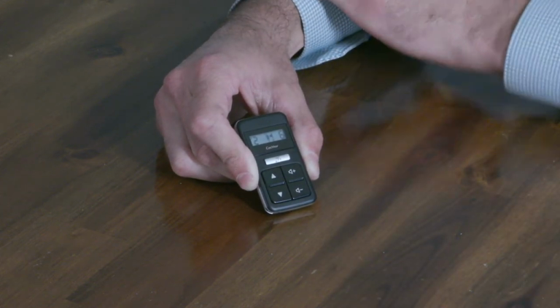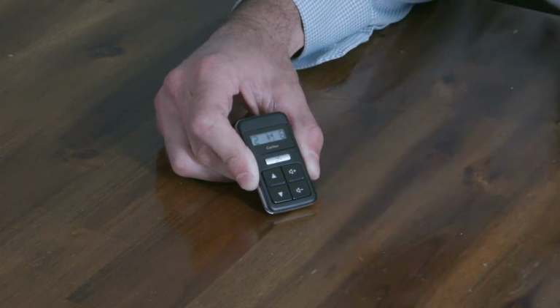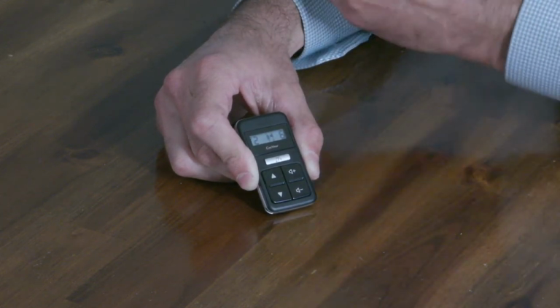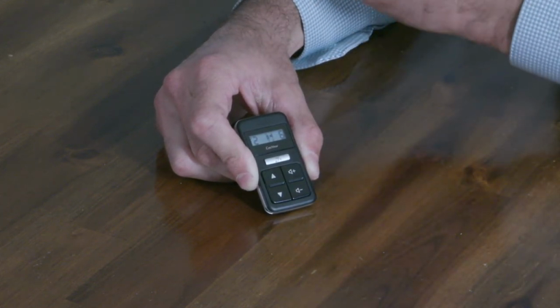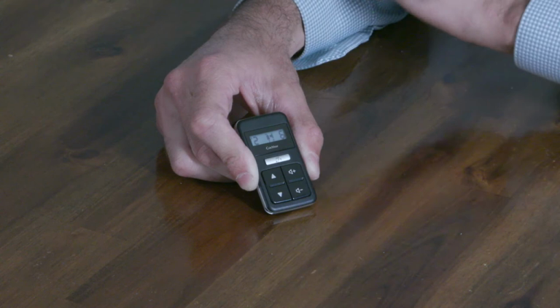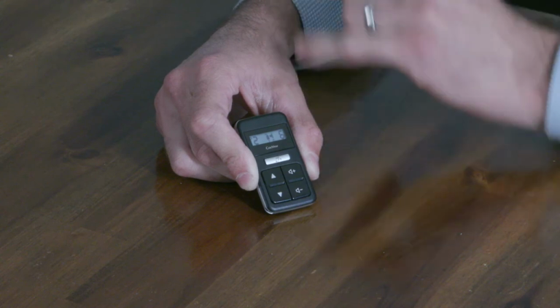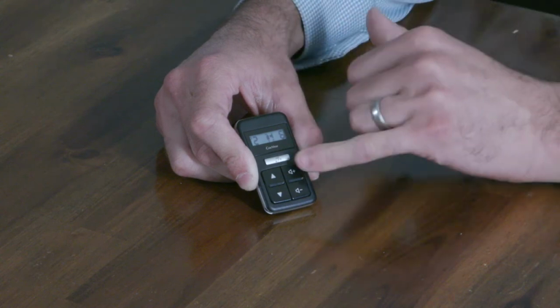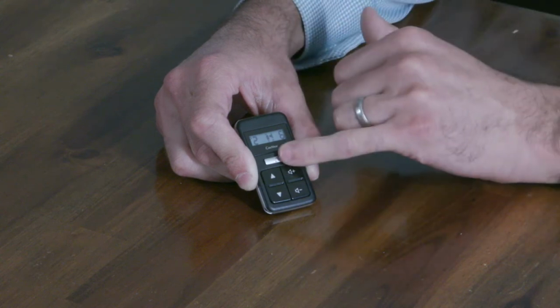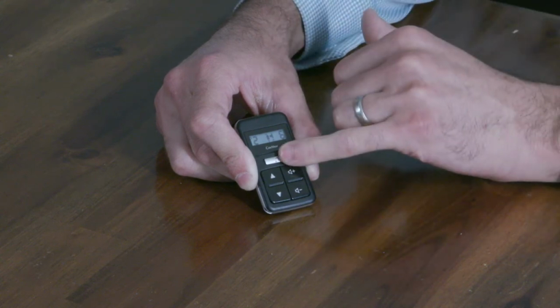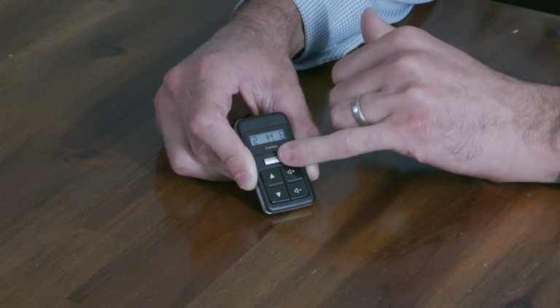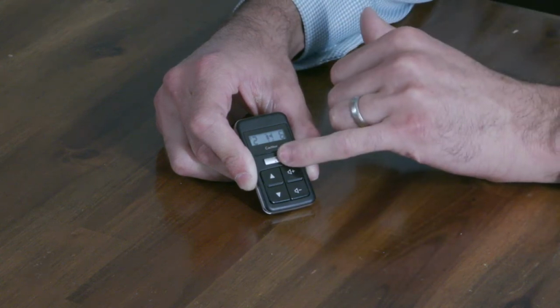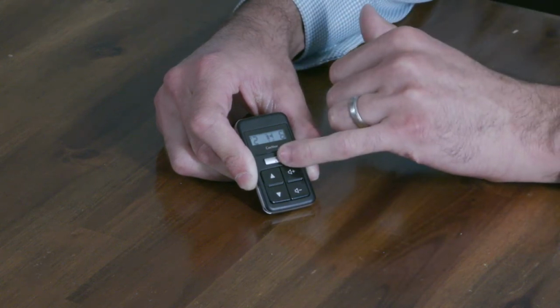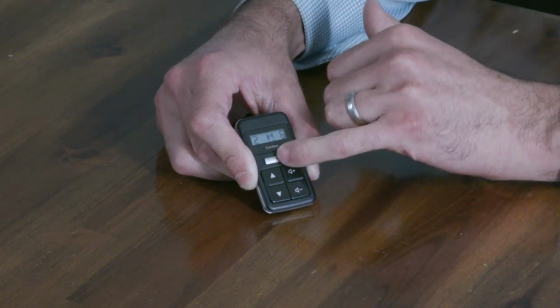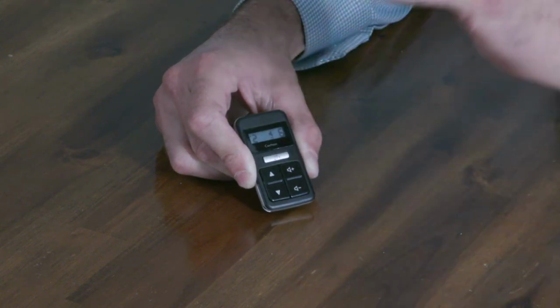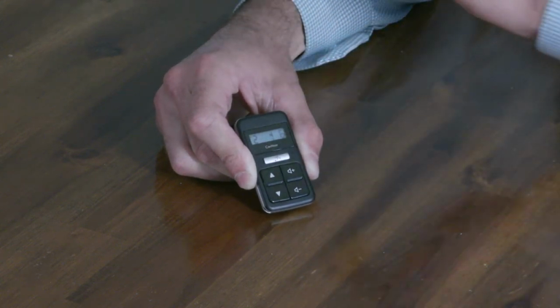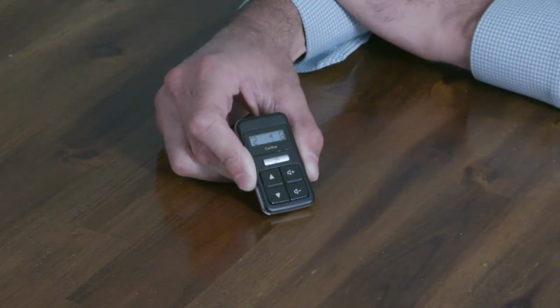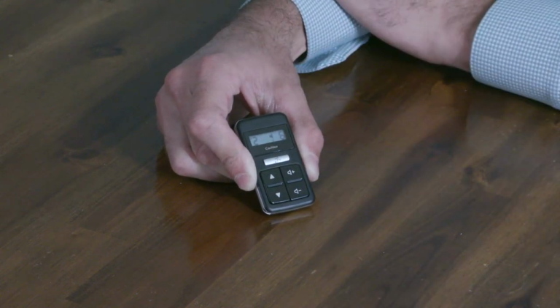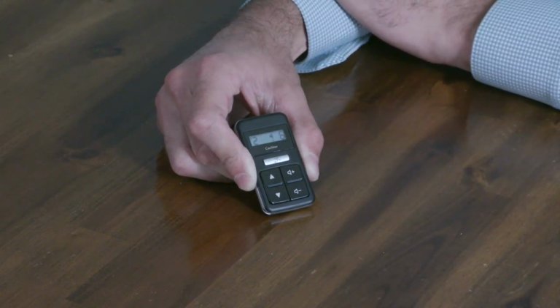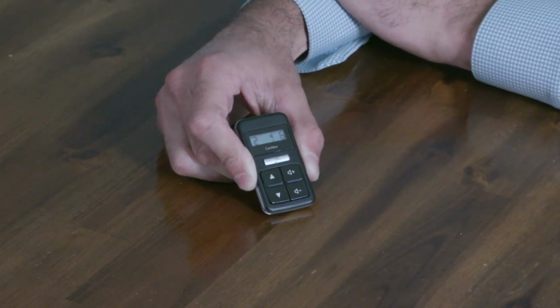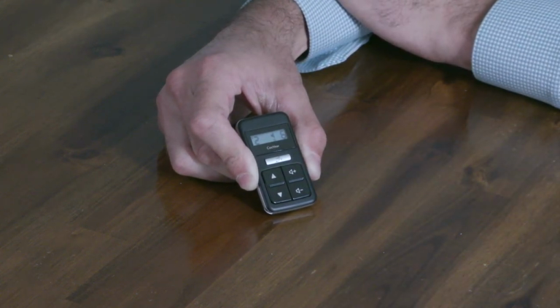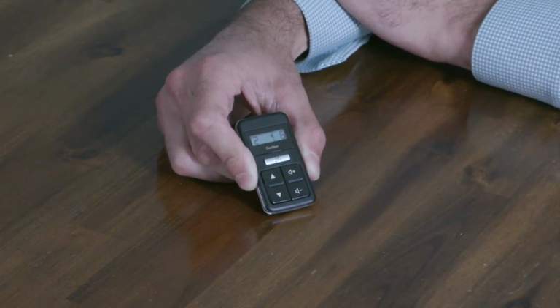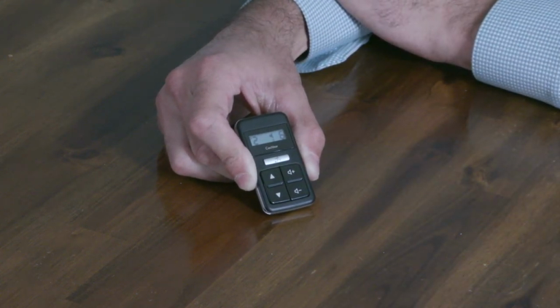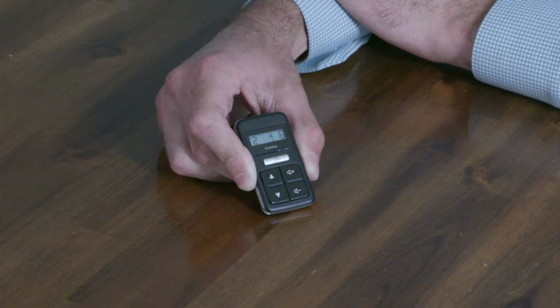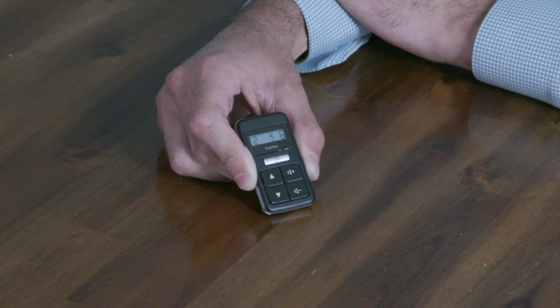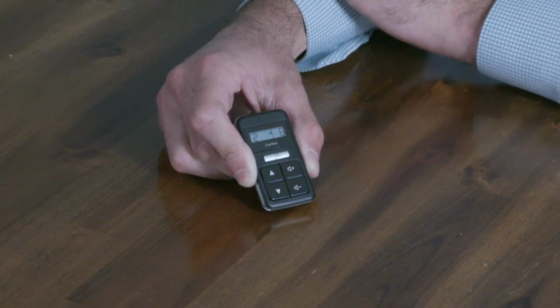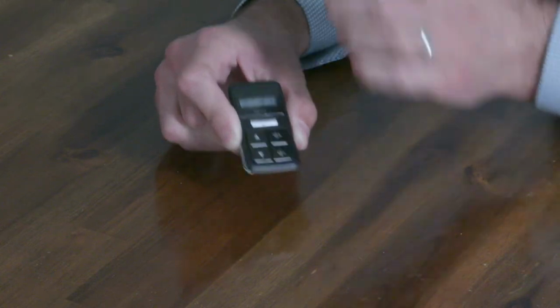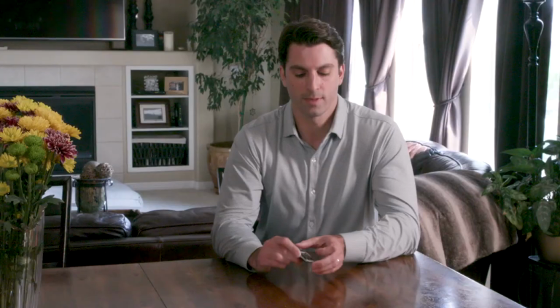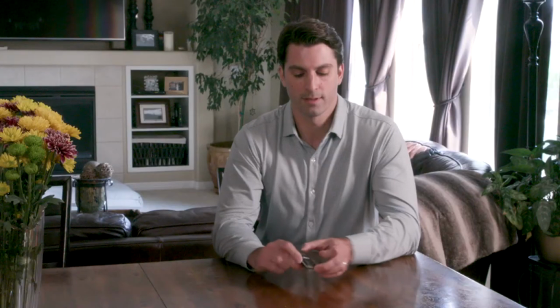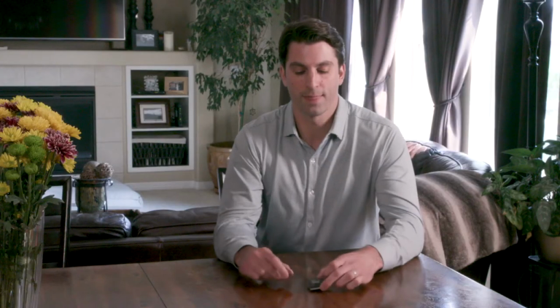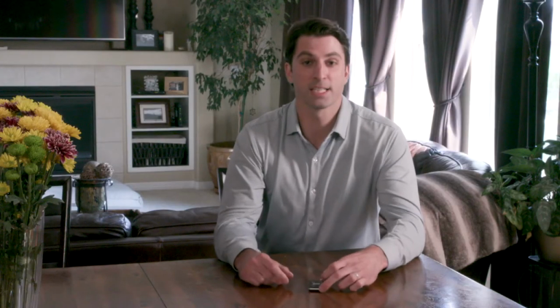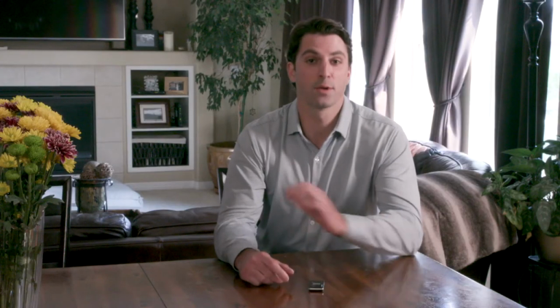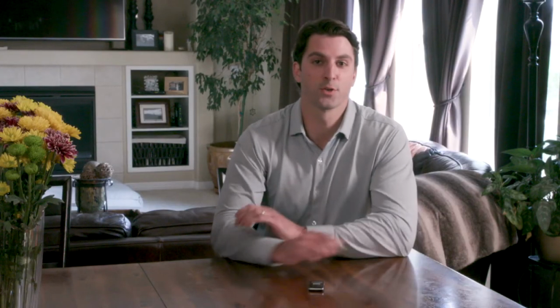Once you're done streaming, do a quick press of the grey button to make the accessory icon disappear. That's the remote control.